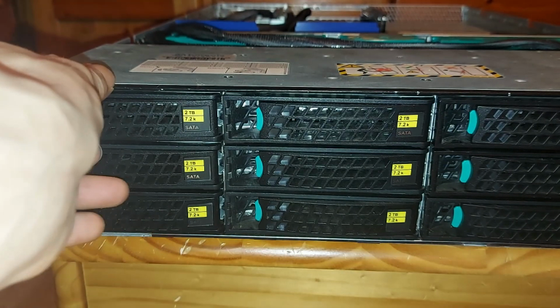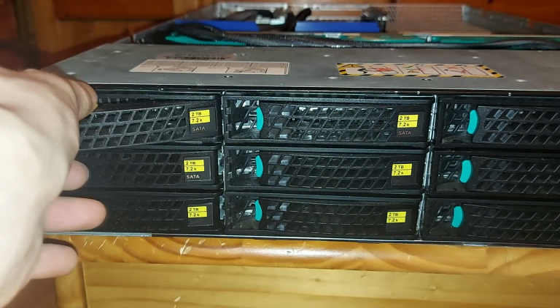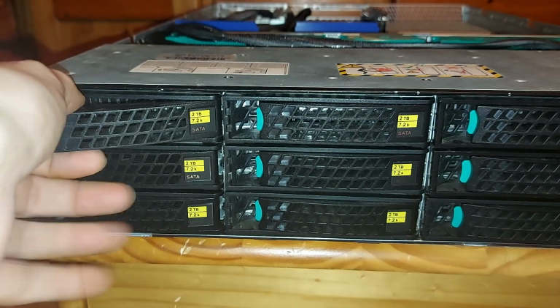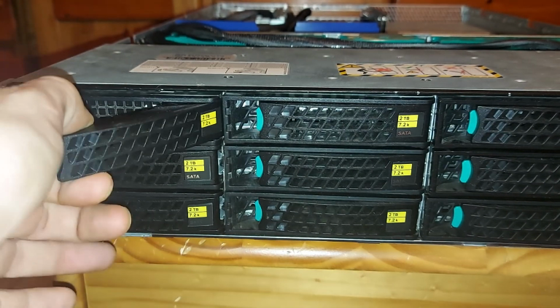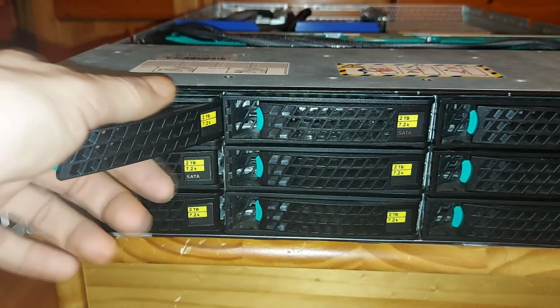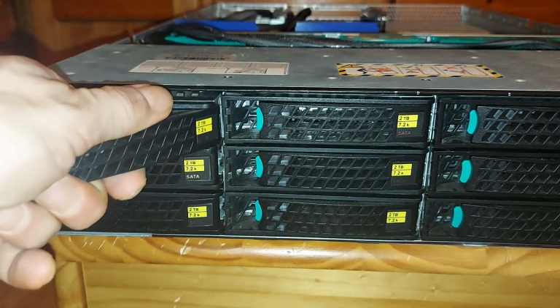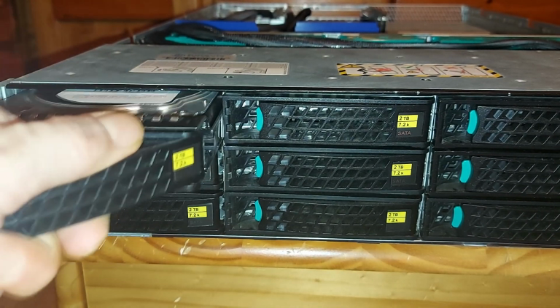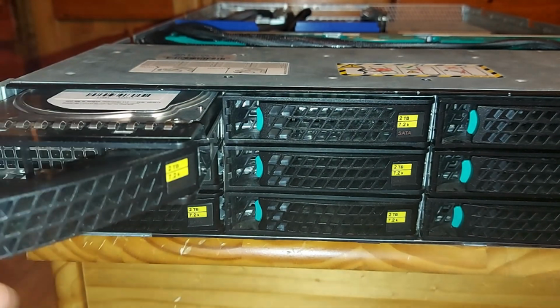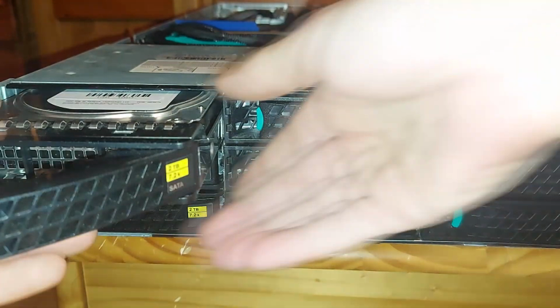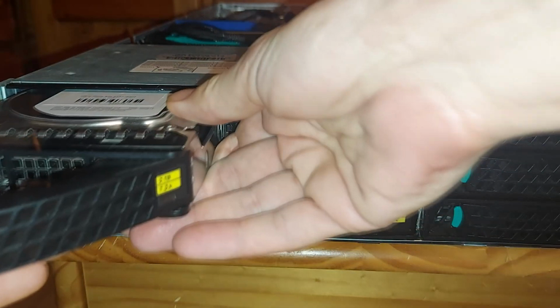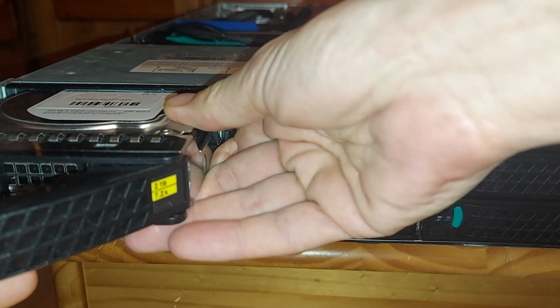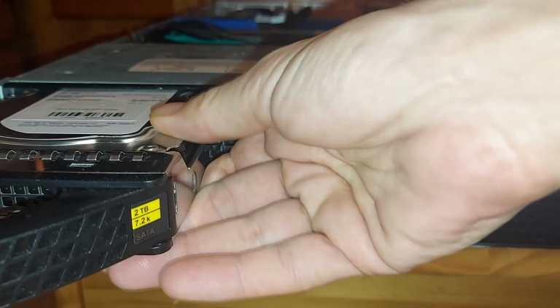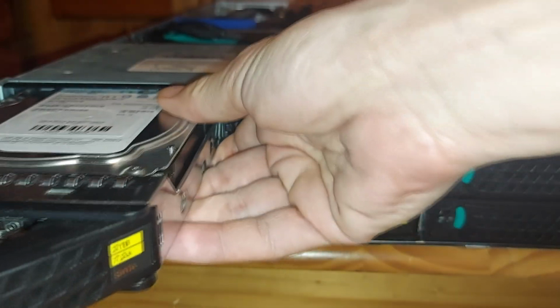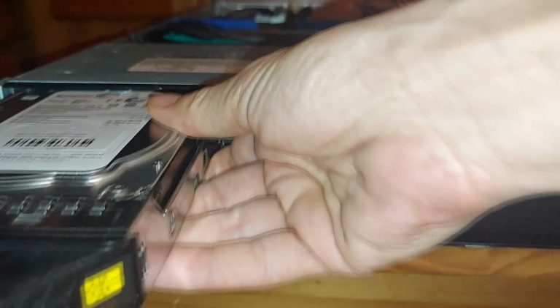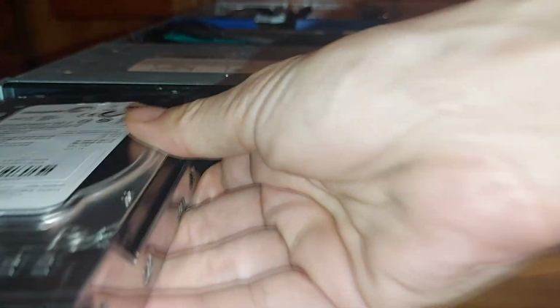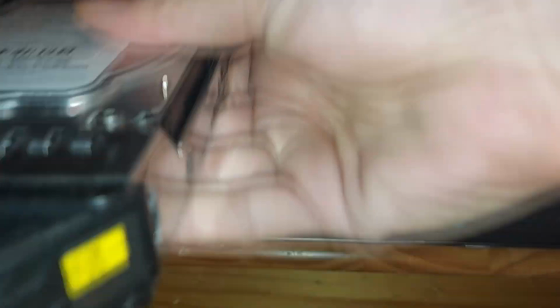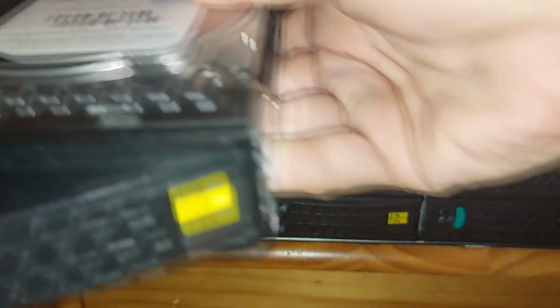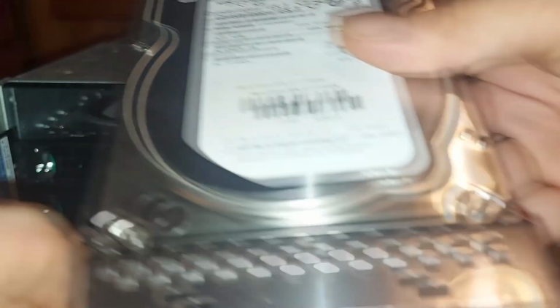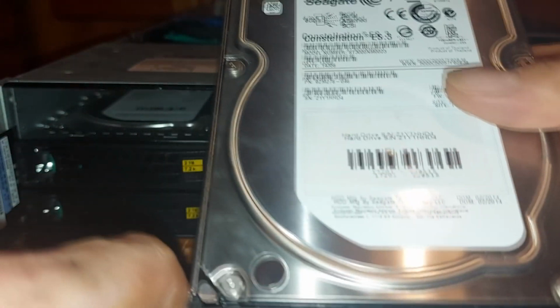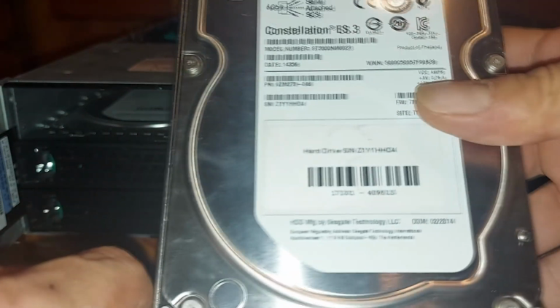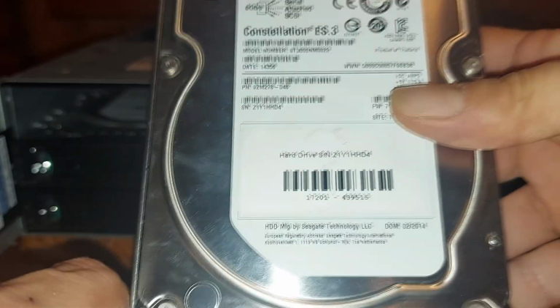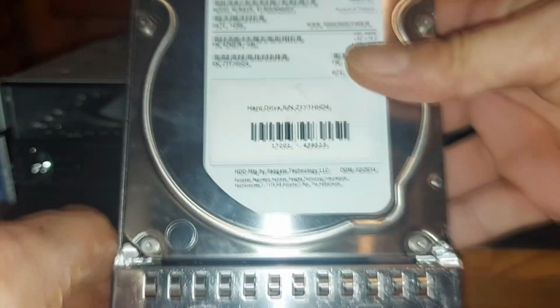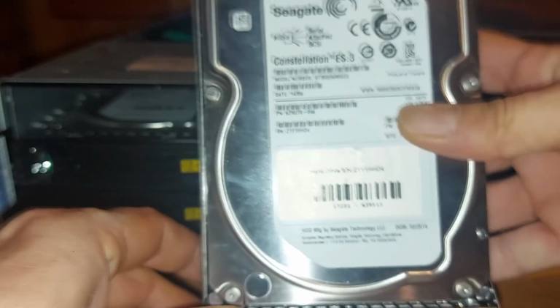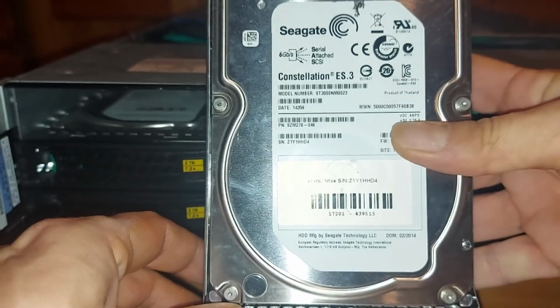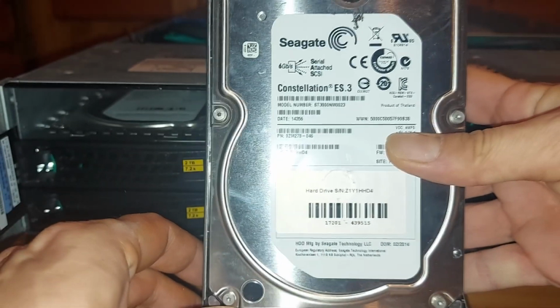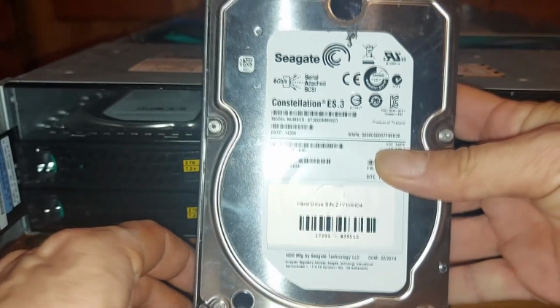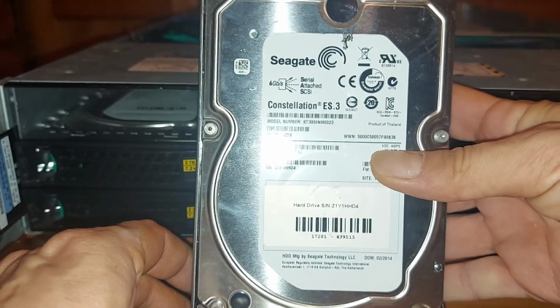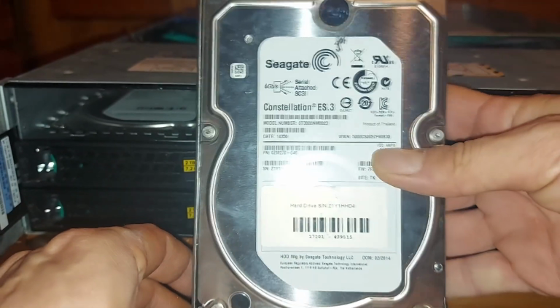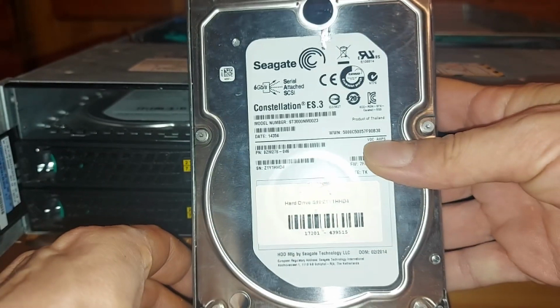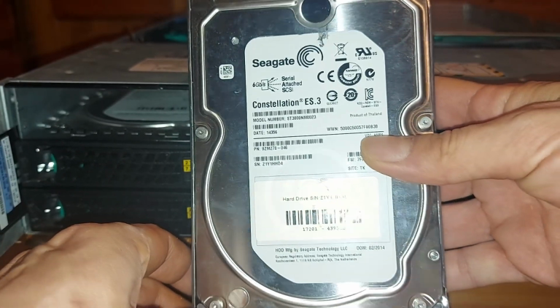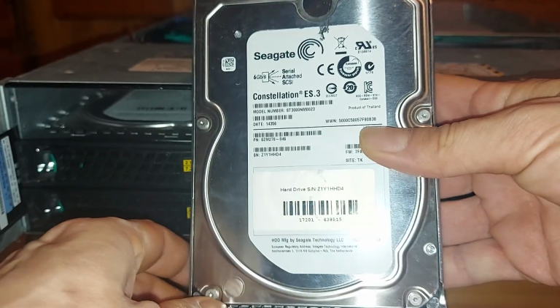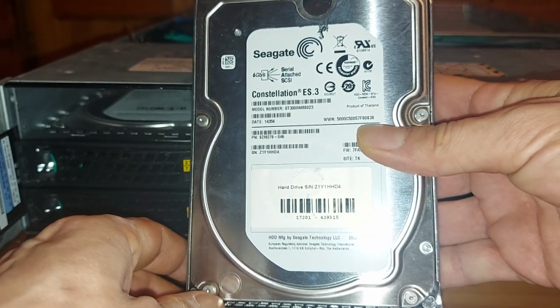The drives that I'm using are 3TB Seagate Constellation ES3 drives, using the SATA 6GB interface with rotational speeds of 7200rpm, a 128MB cache, and data transfer rates of up to 600MBps.